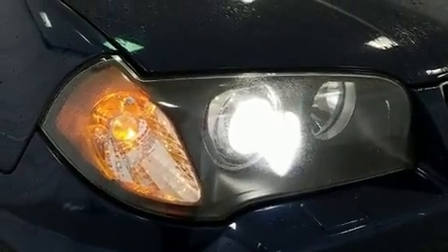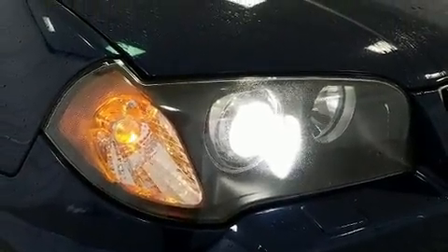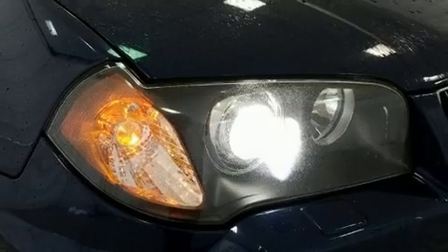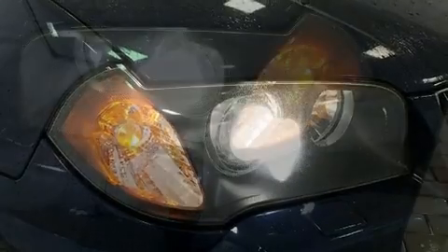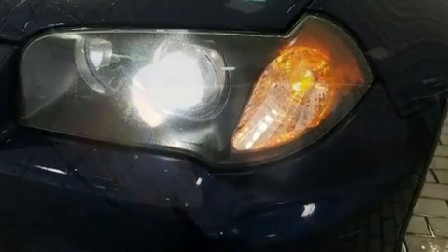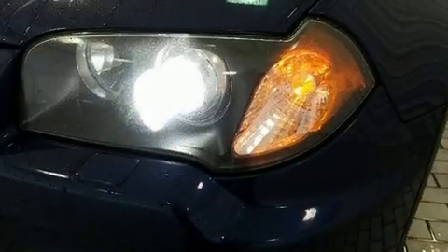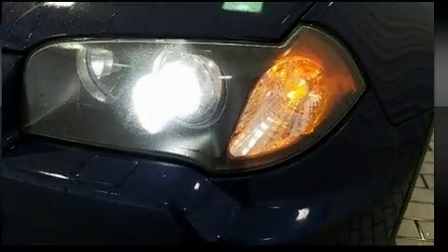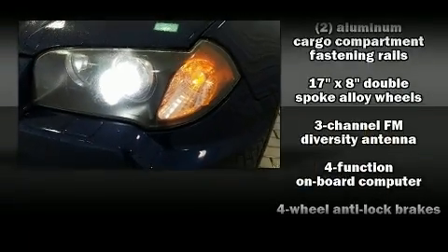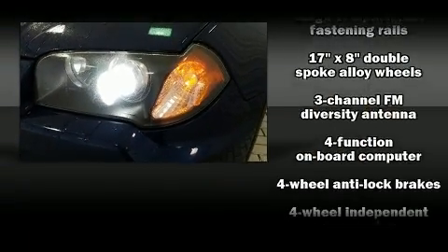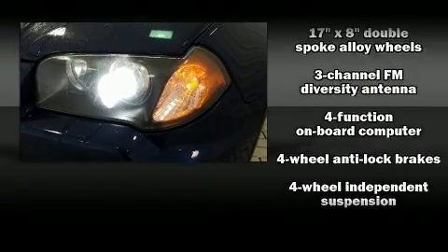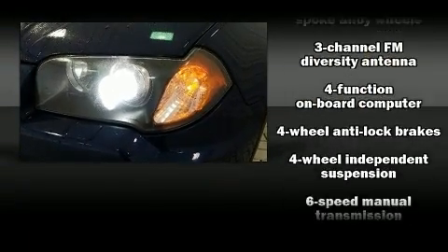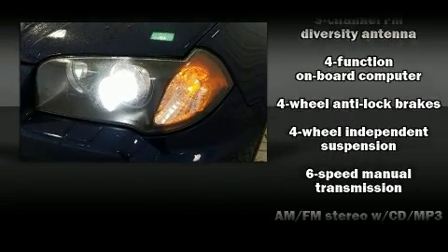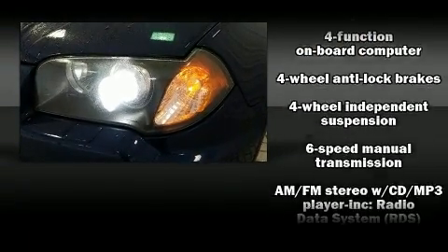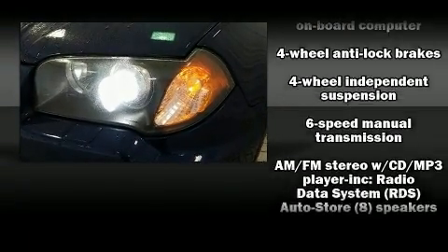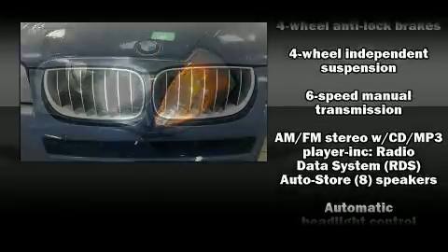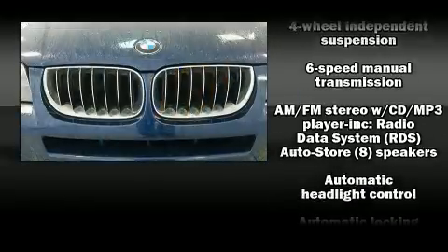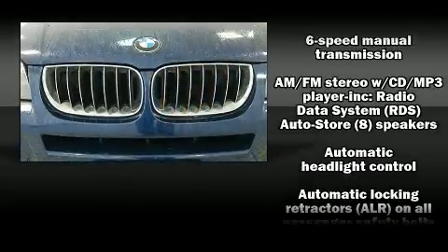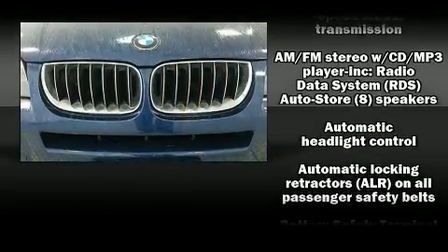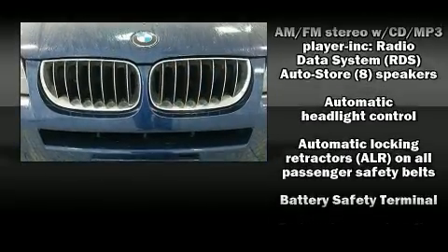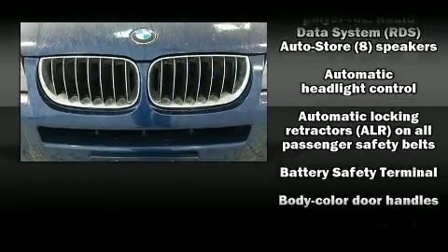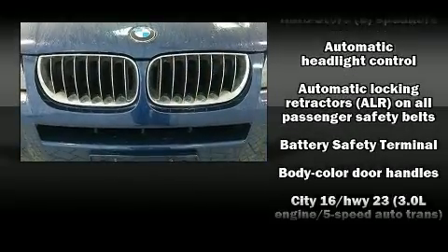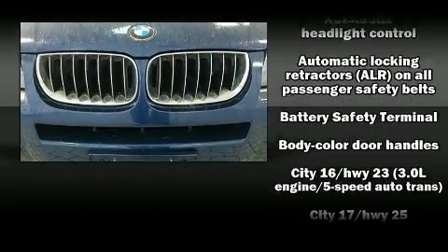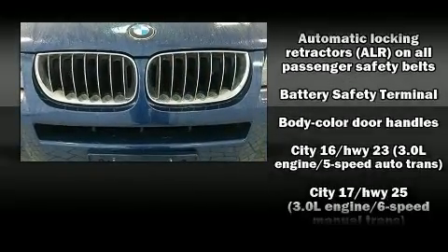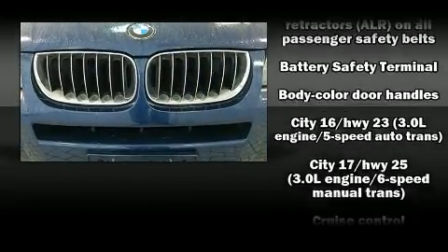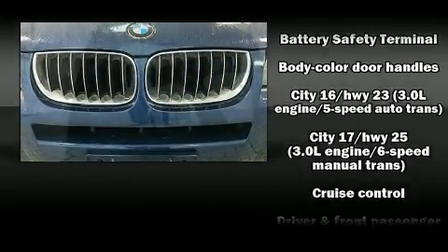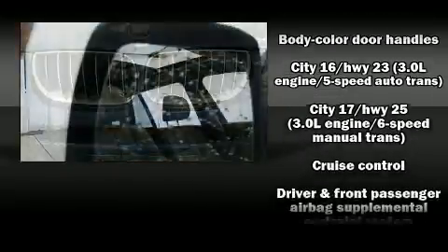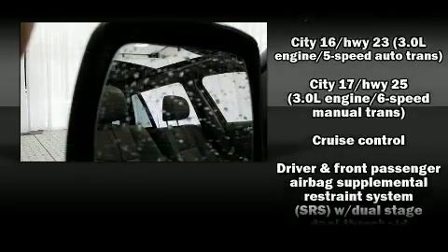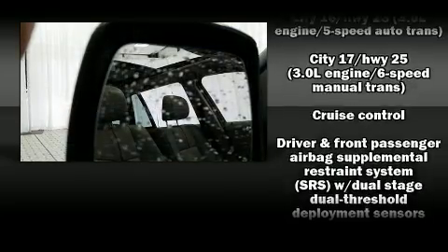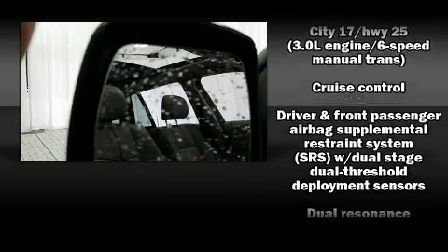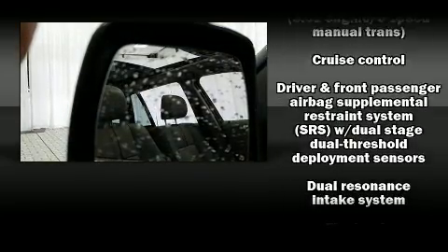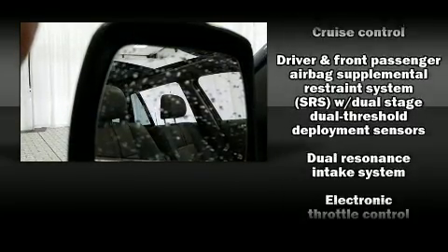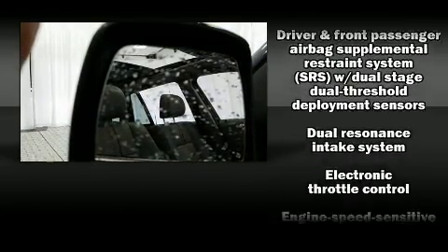BMW also prioritized safety and security with features such as dual front impact airbags, head curtain airbags, traction control, brake assist, ignition disabling, and four-wheel disc brakes with ABS.